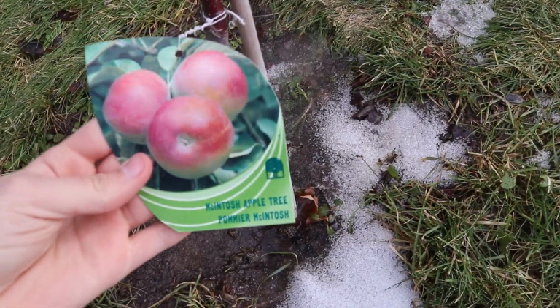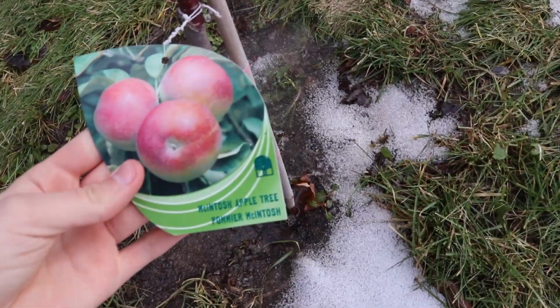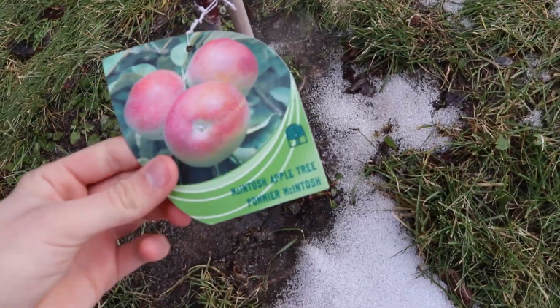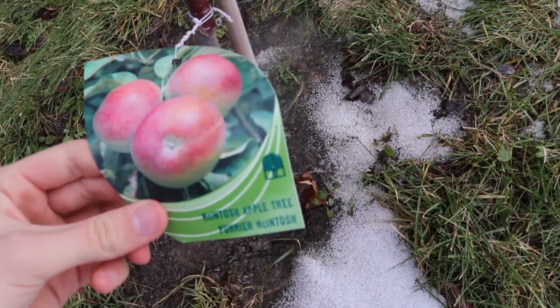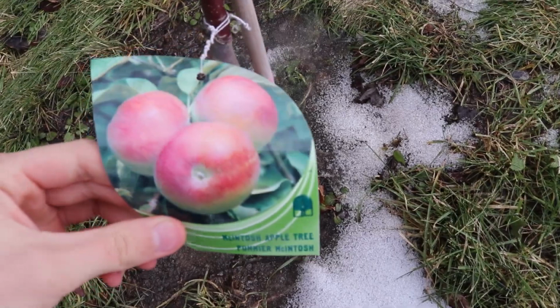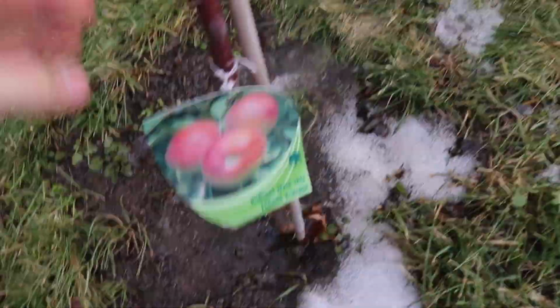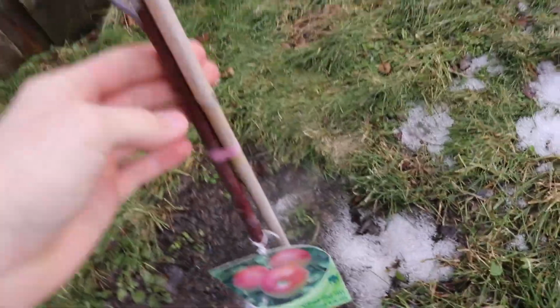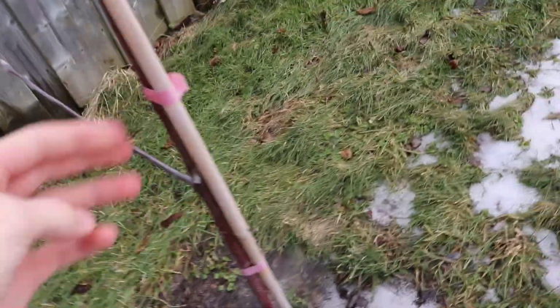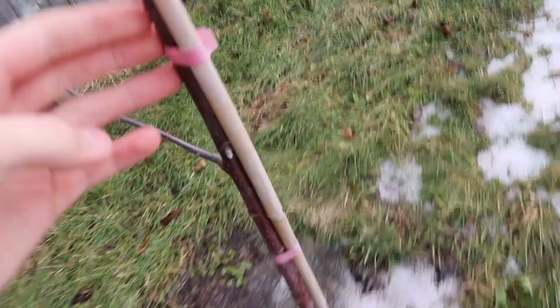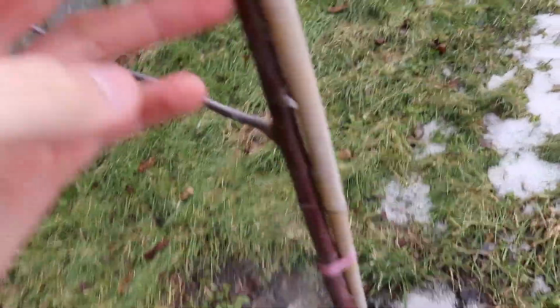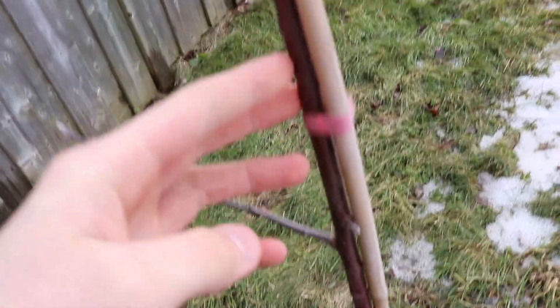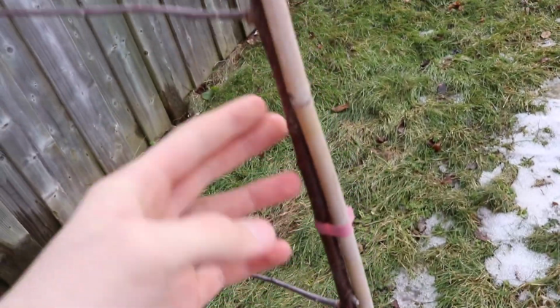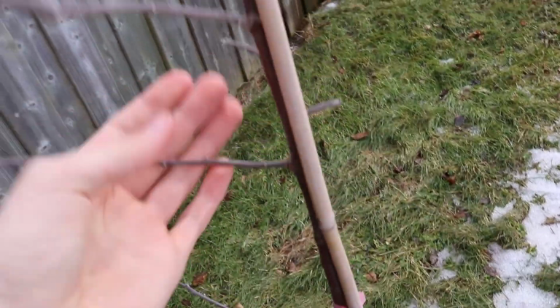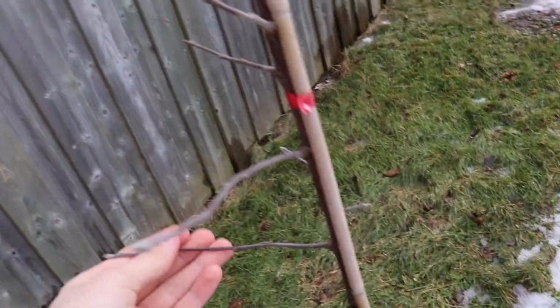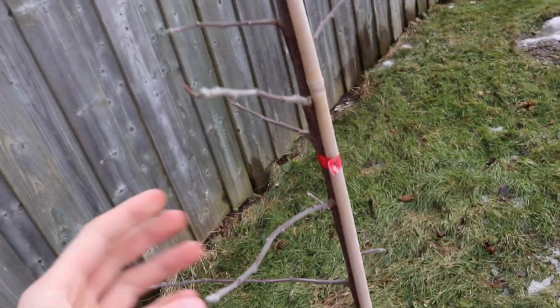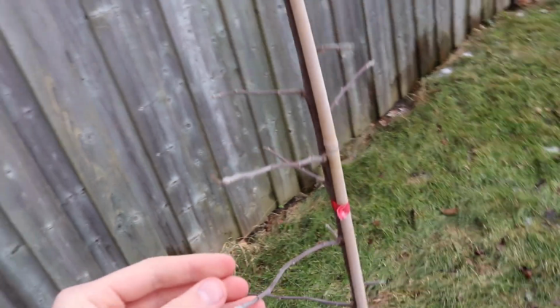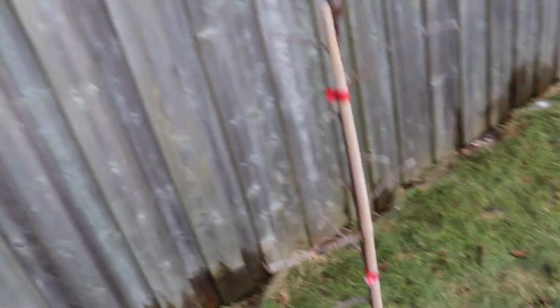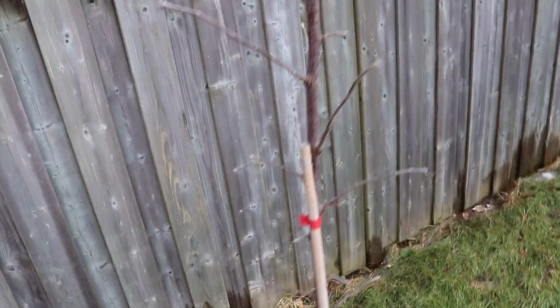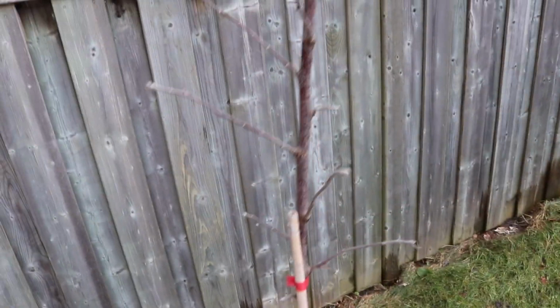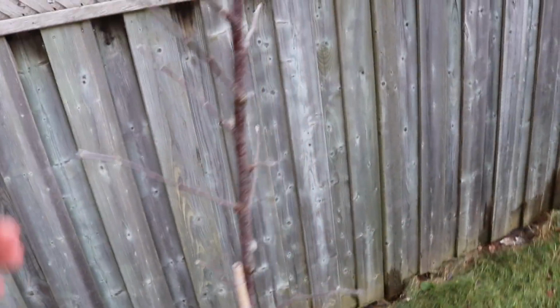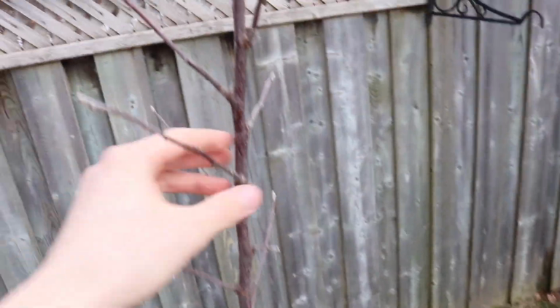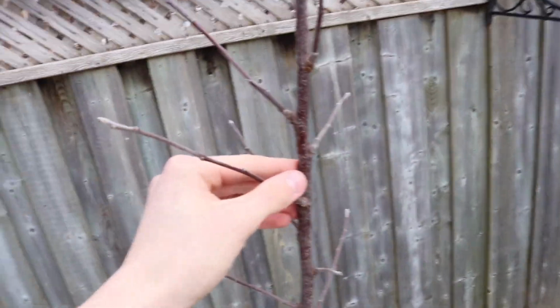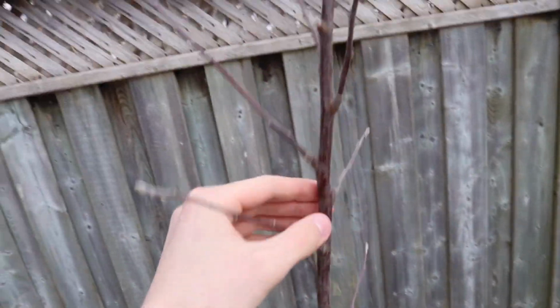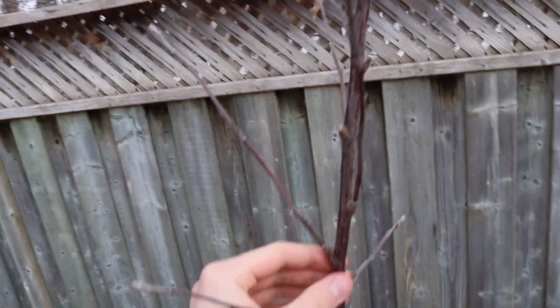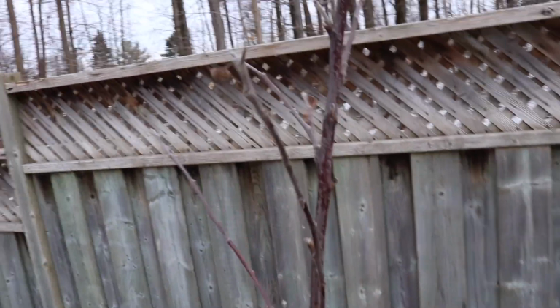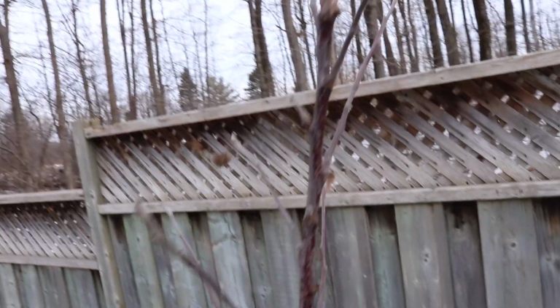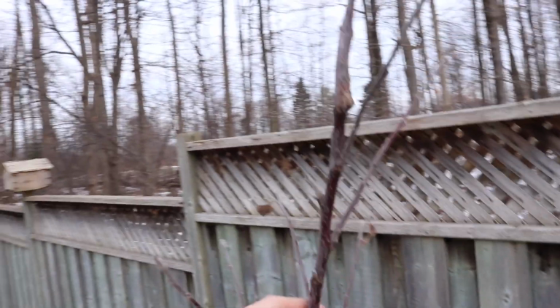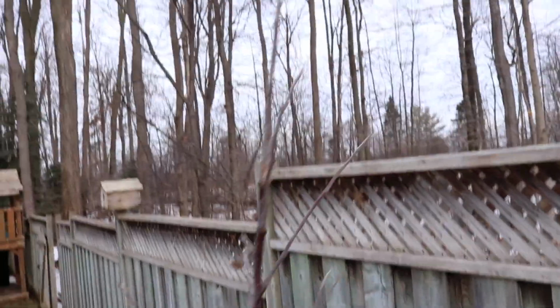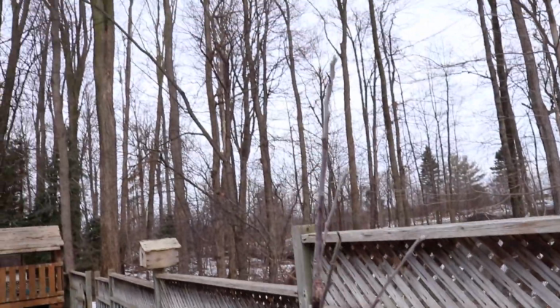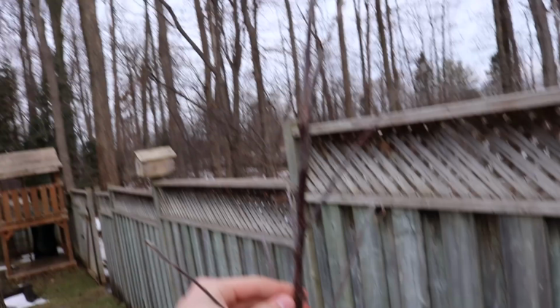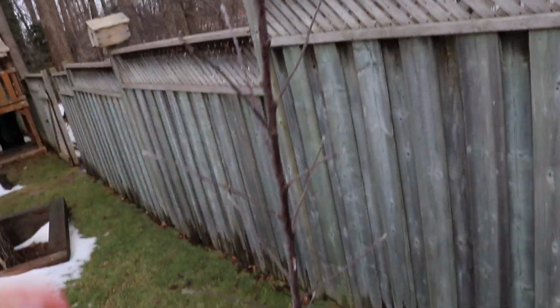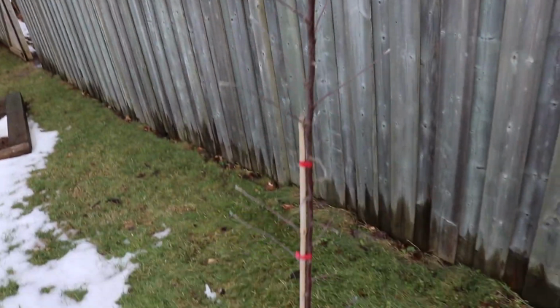The dwarf Macintosh apple tree has lots of short branches jutting out from a central leader. It'll take a while before it gets a nice network of branches like my gala apple tree. I expect an explosion of growth in the spring from this tree.